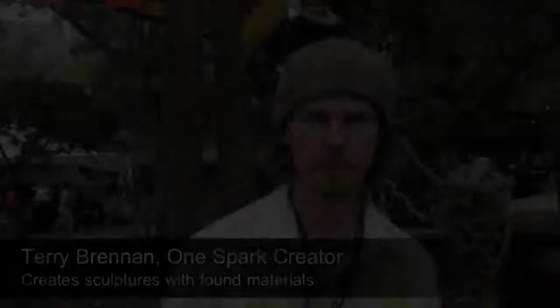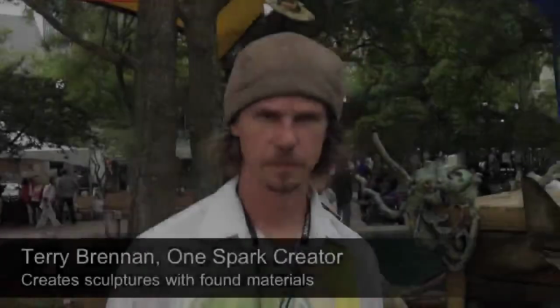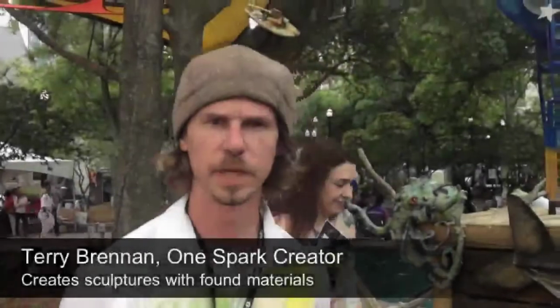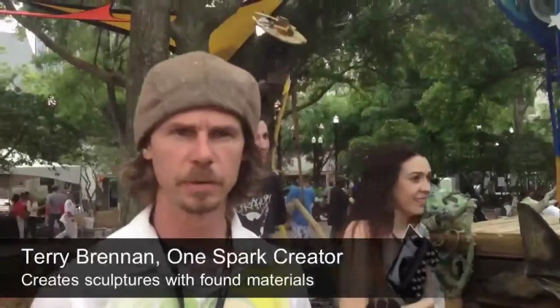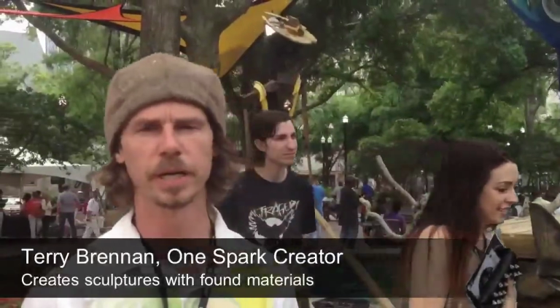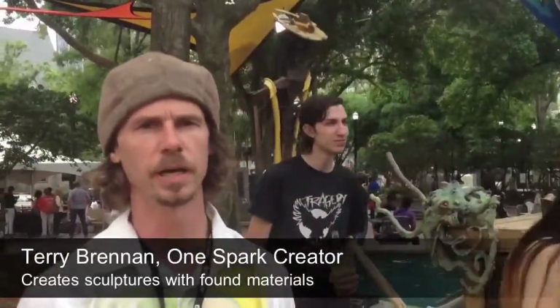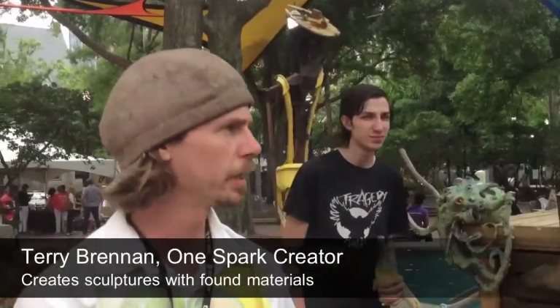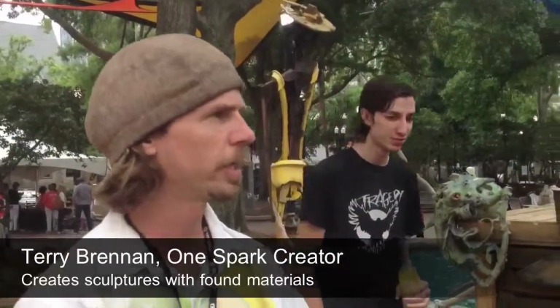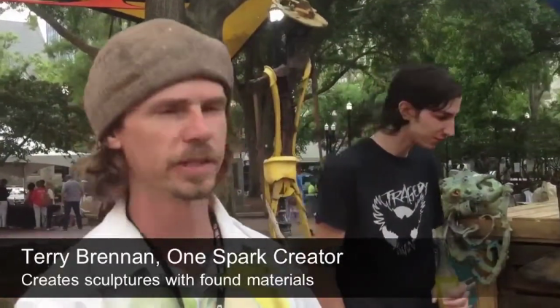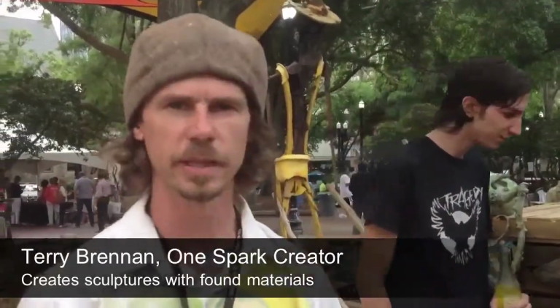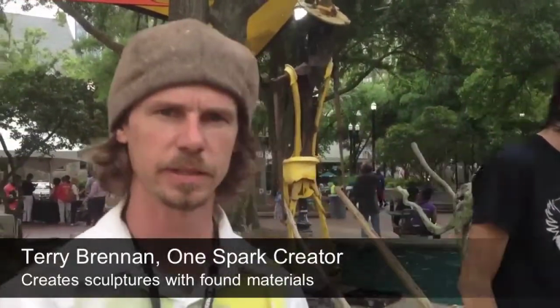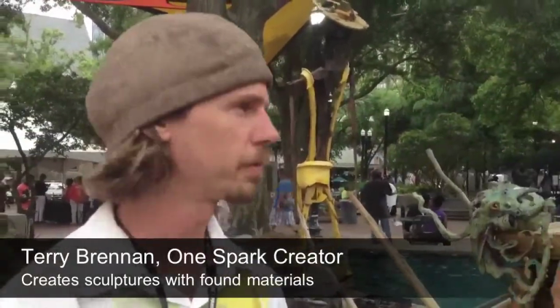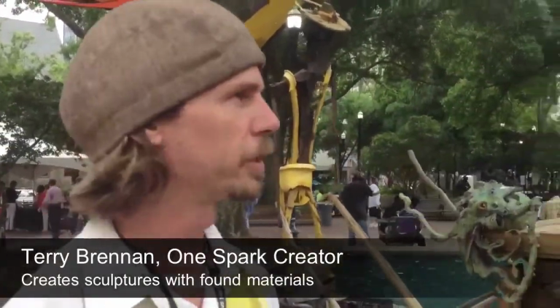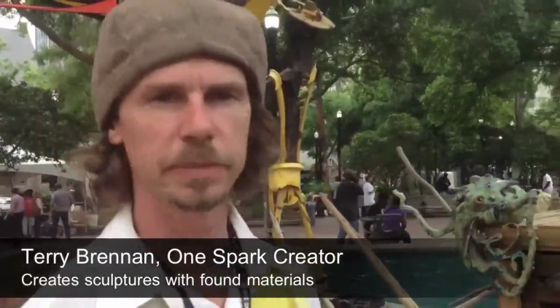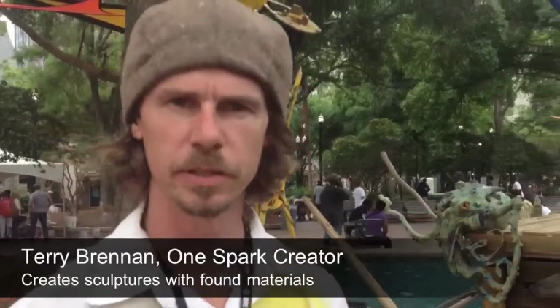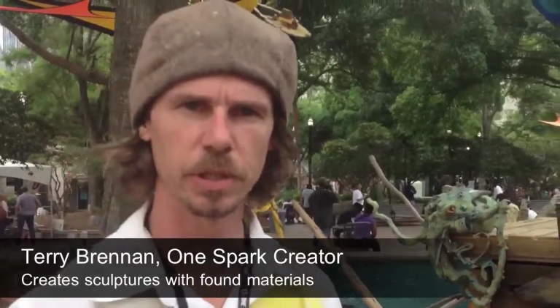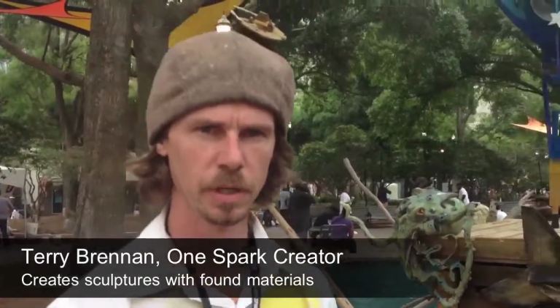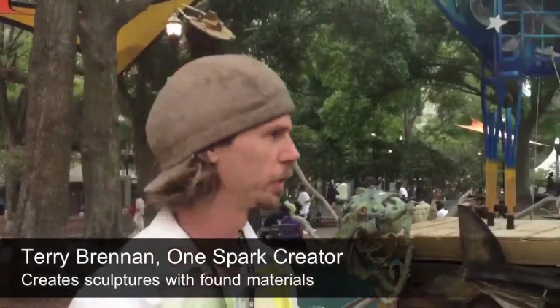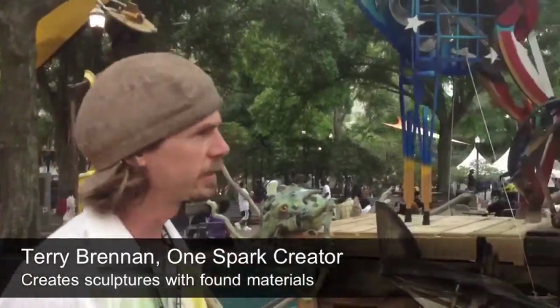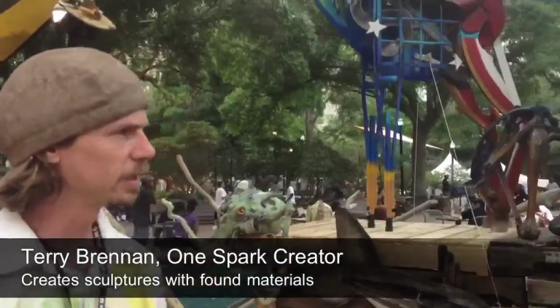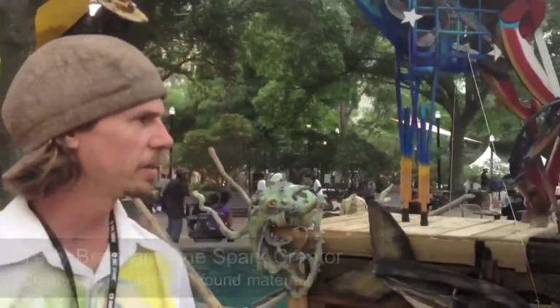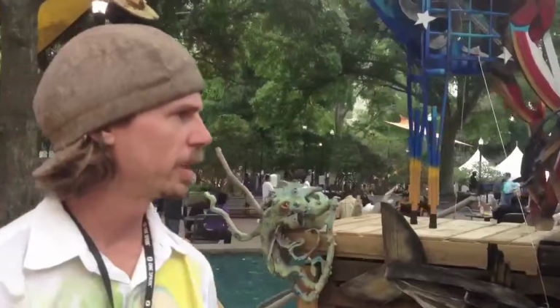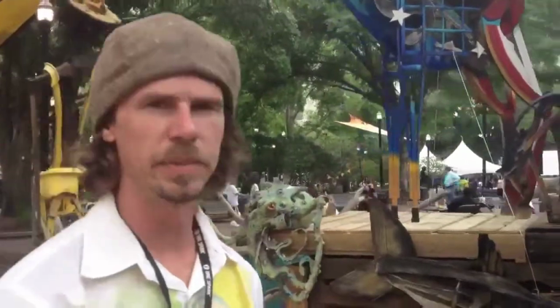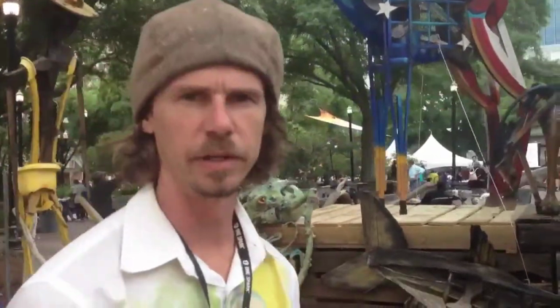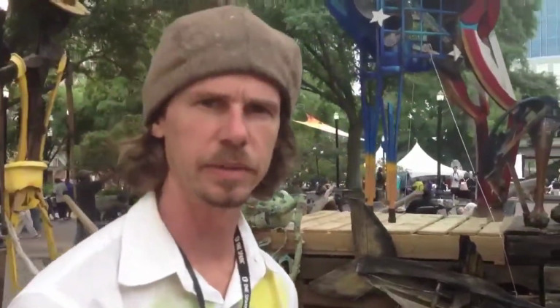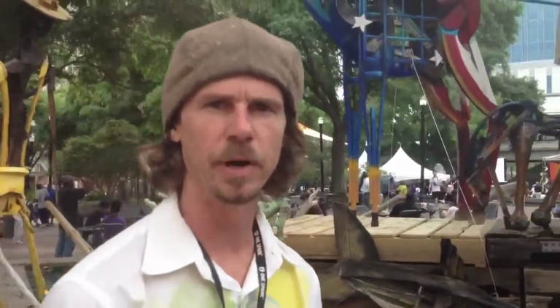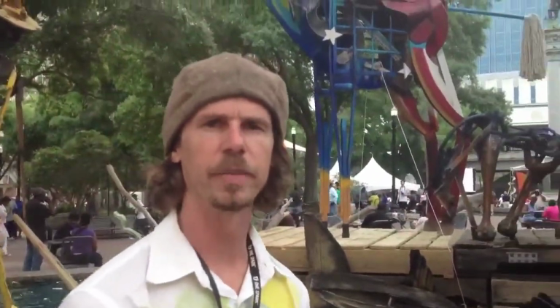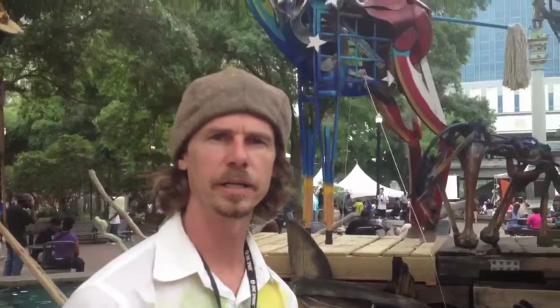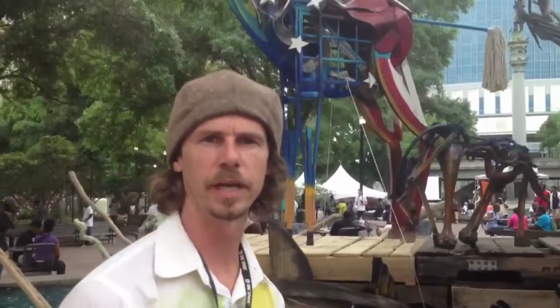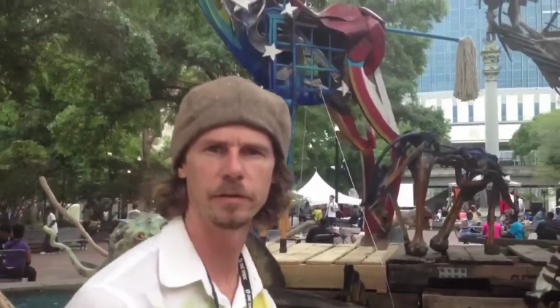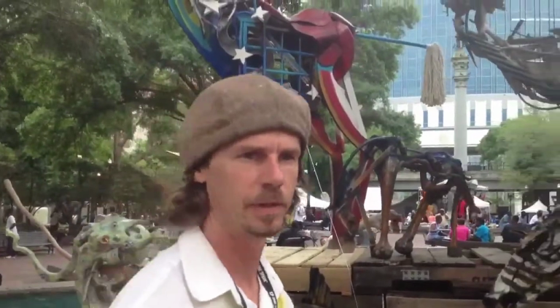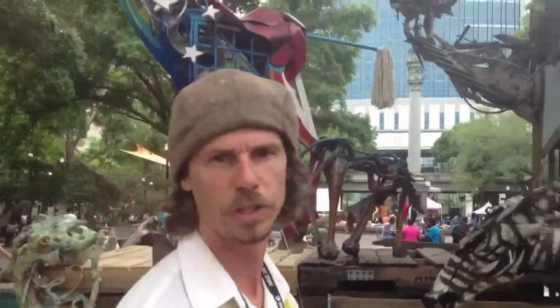My name is Terry Brennan. I'm the creator of this exhibit. It's a three-dimensional mixed-media sculpture which in essence allows any material to be part of my creative workshop.